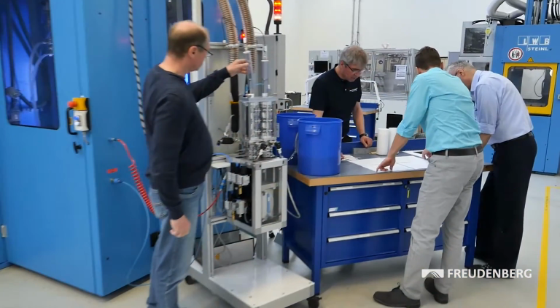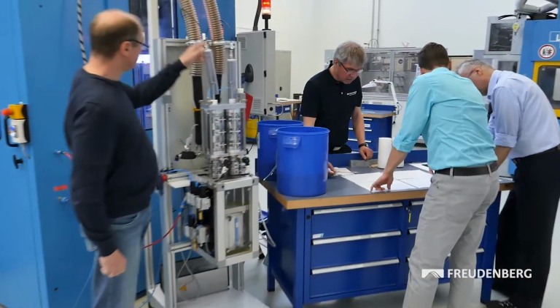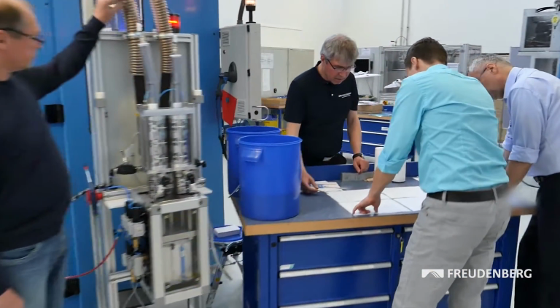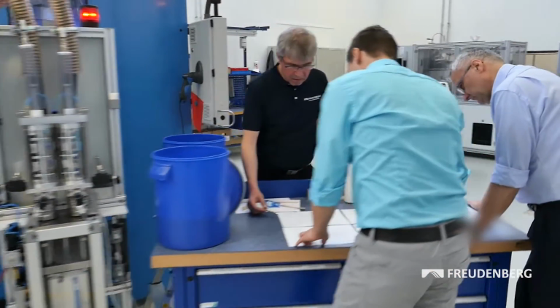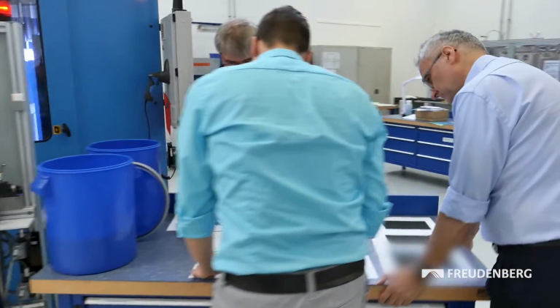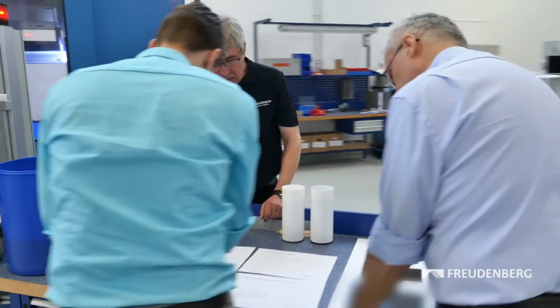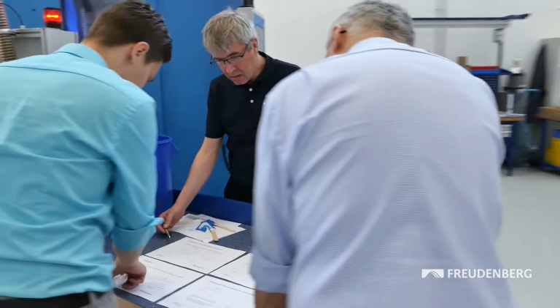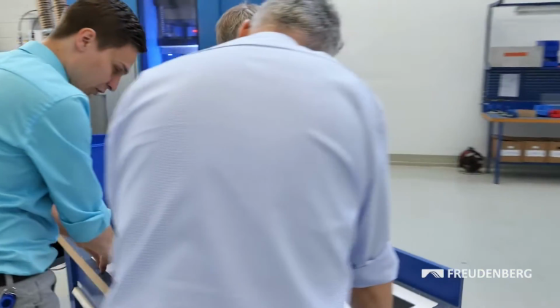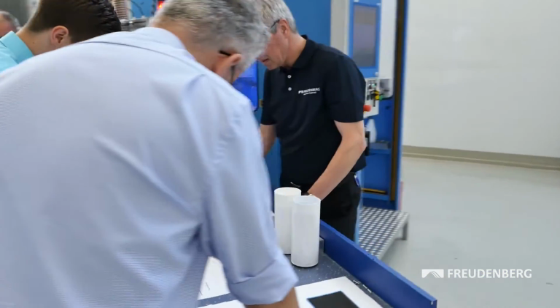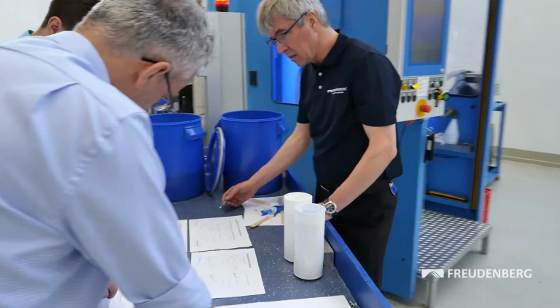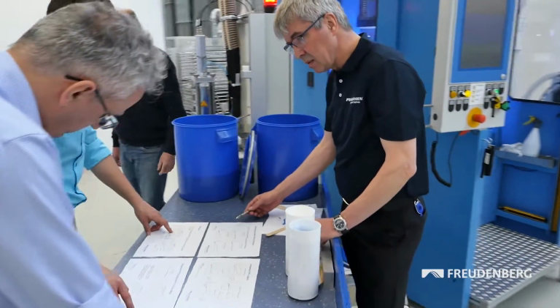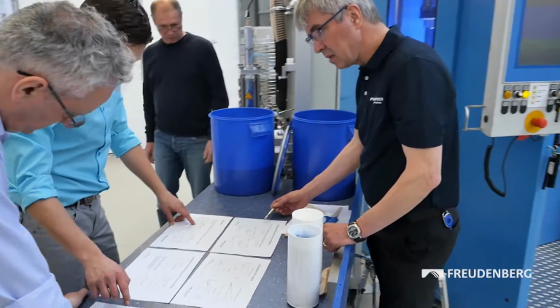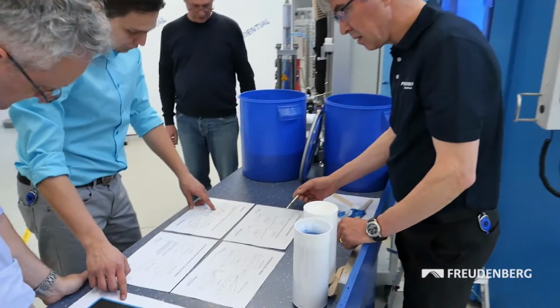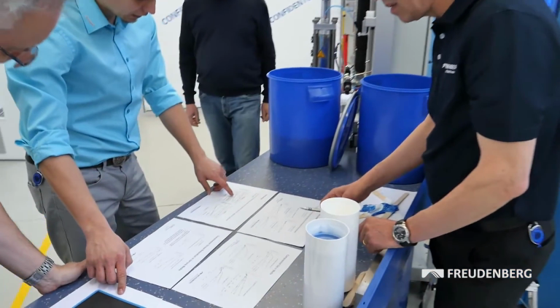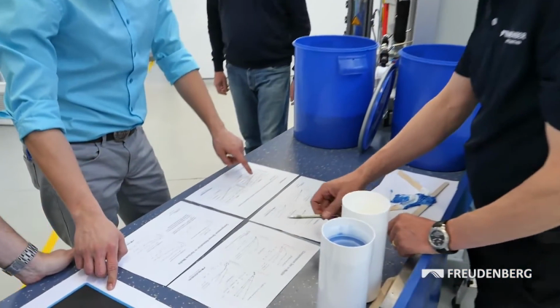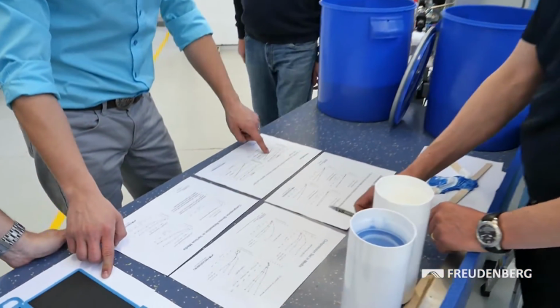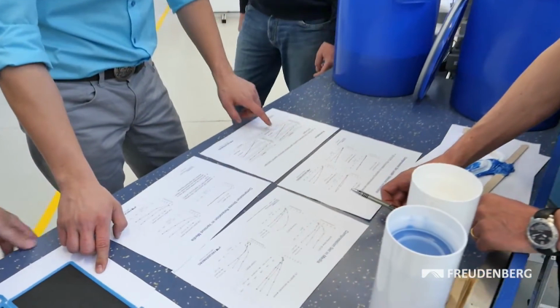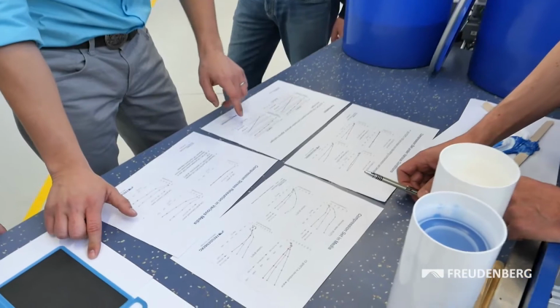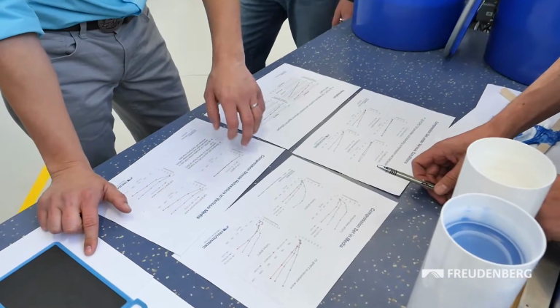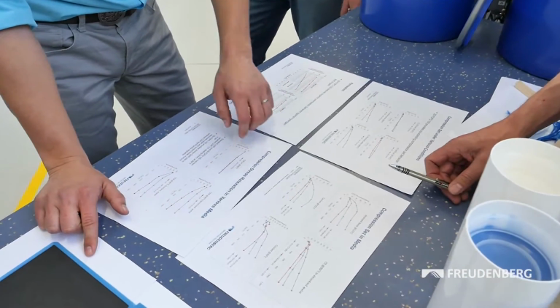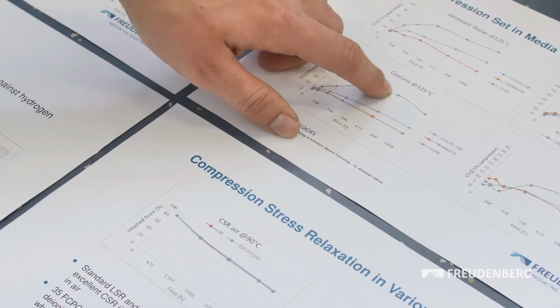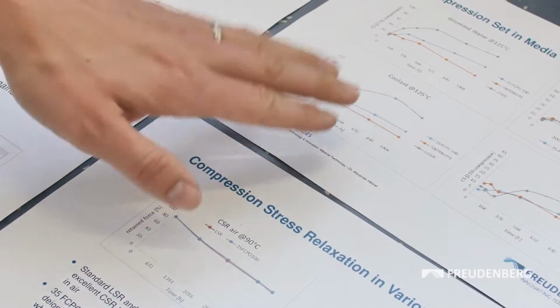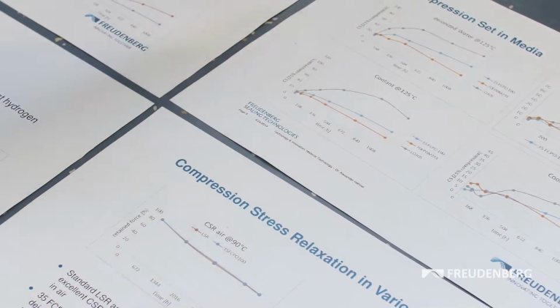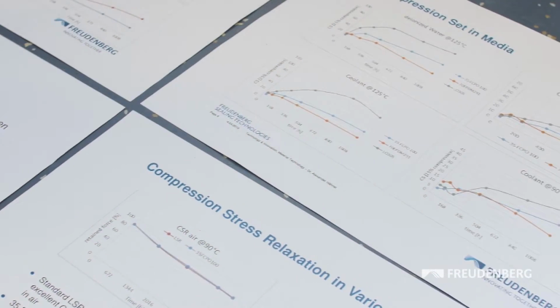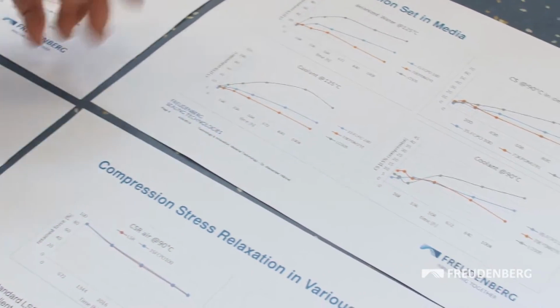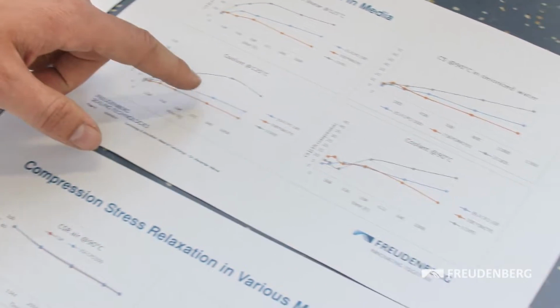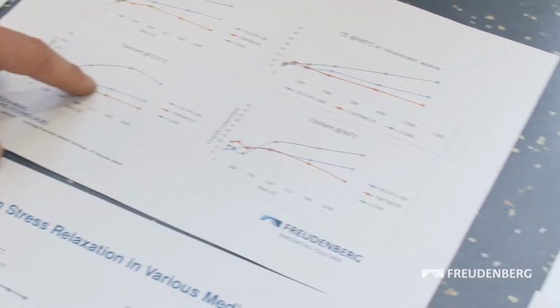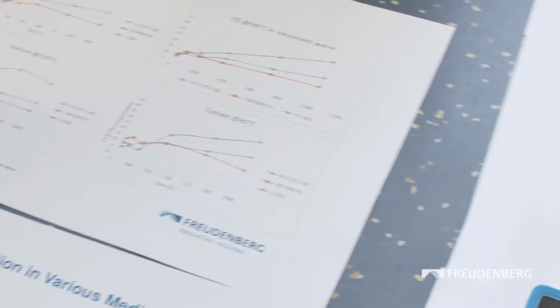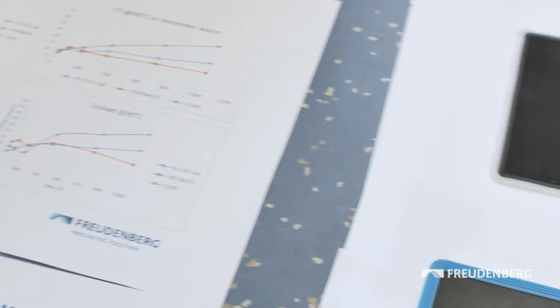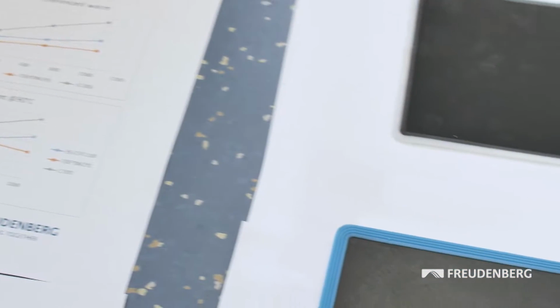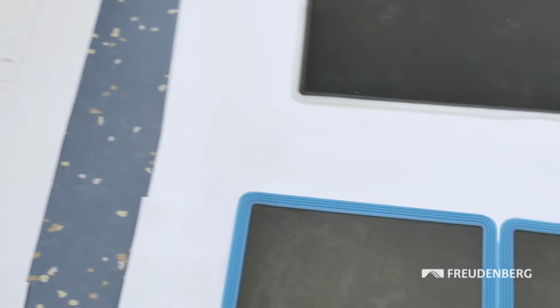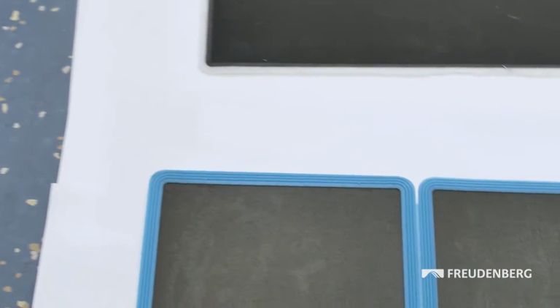However, fuel cells are very expensive — they cost five to six times more than combustion engines. One way to make the technology more affordable is through the use of innovative fuel cell seals developed by Freudenberg Sealing Technologies.